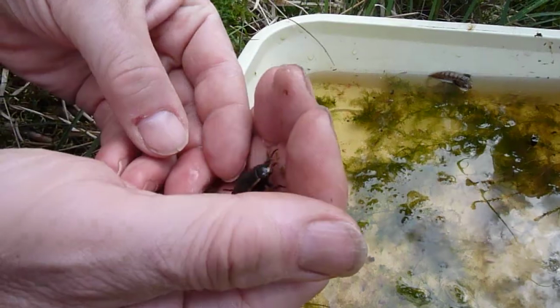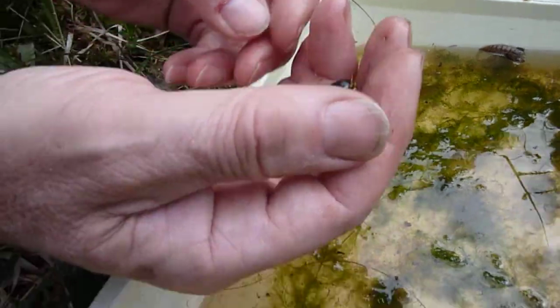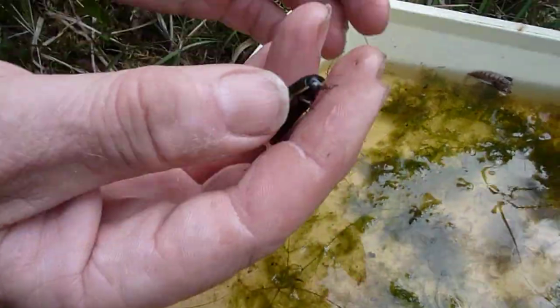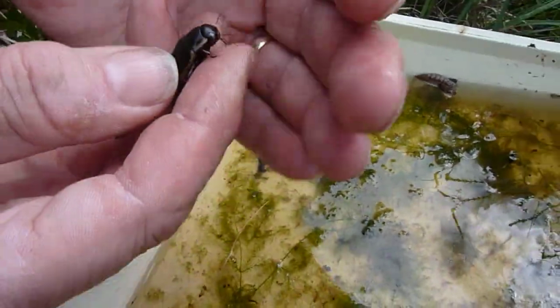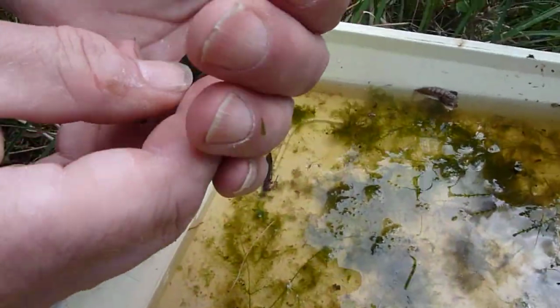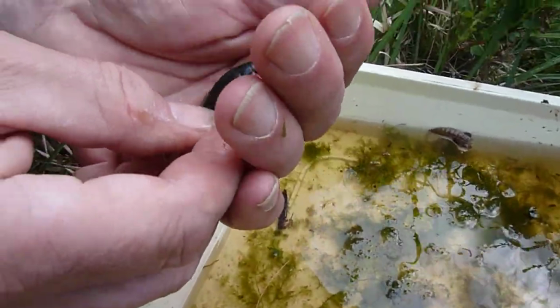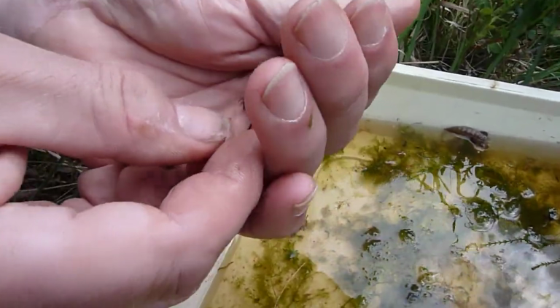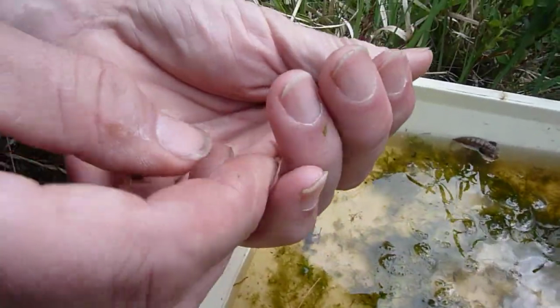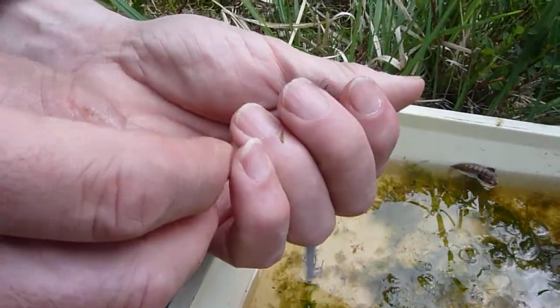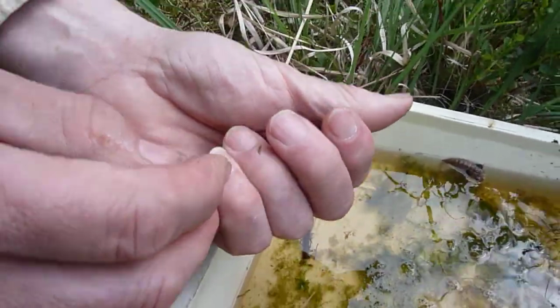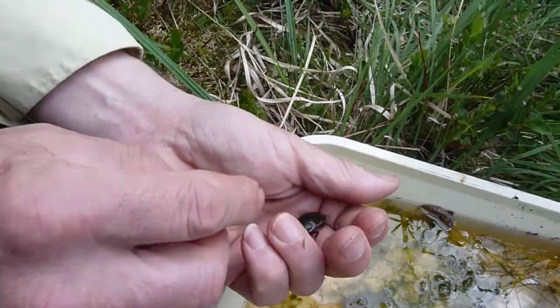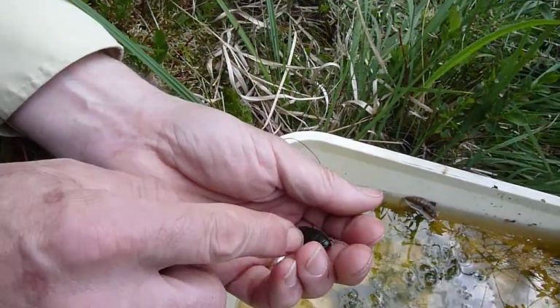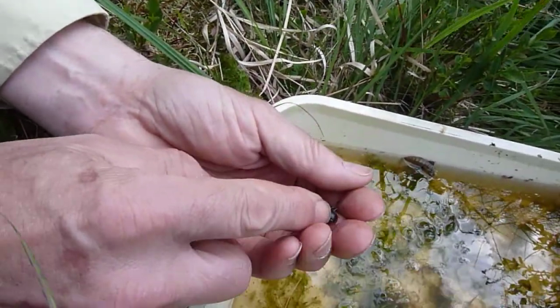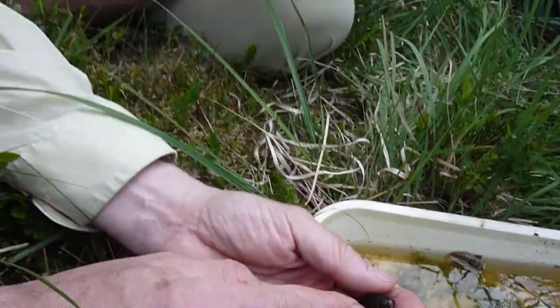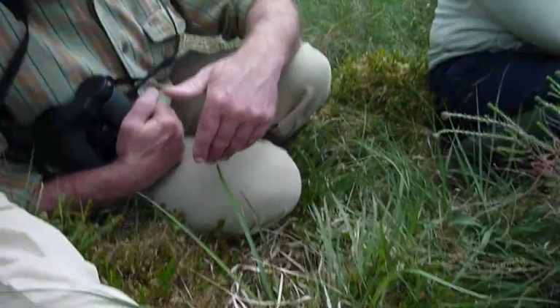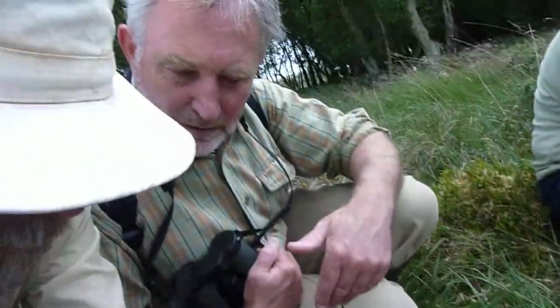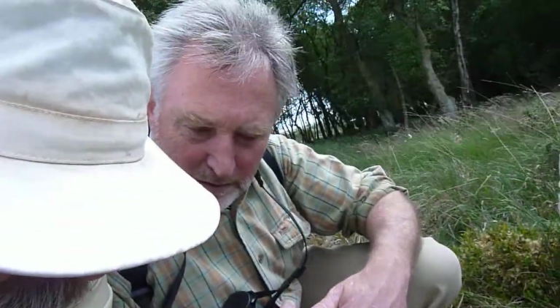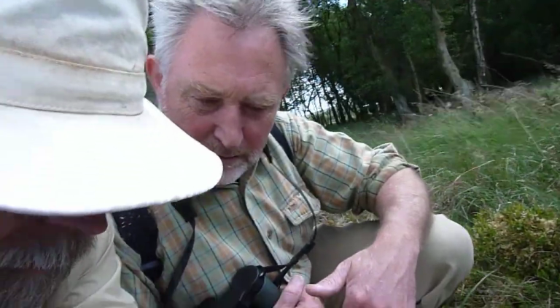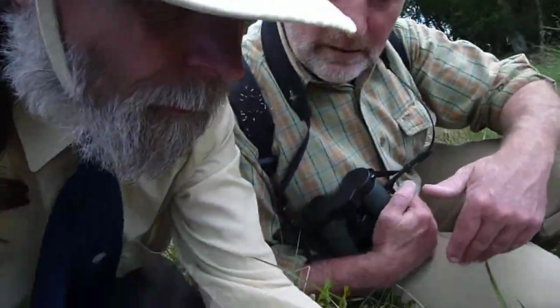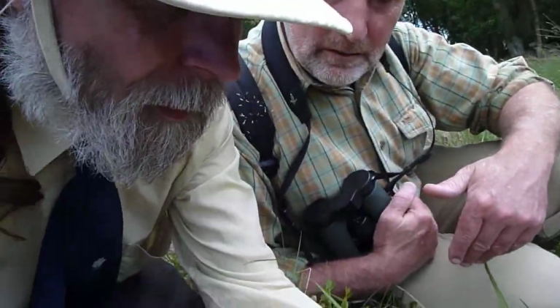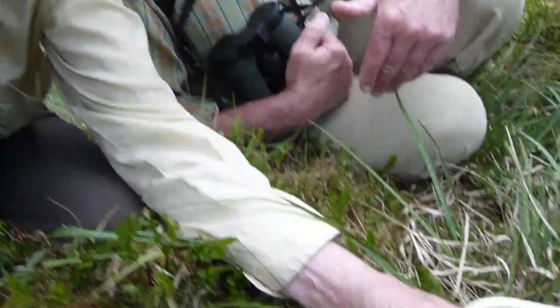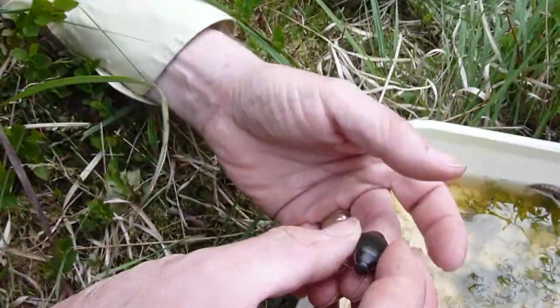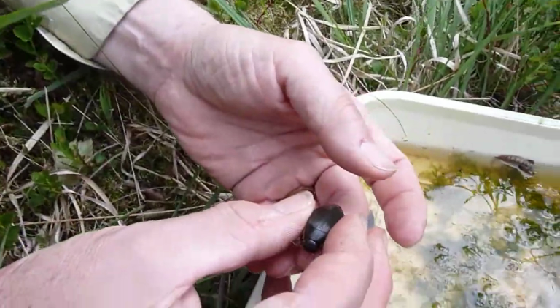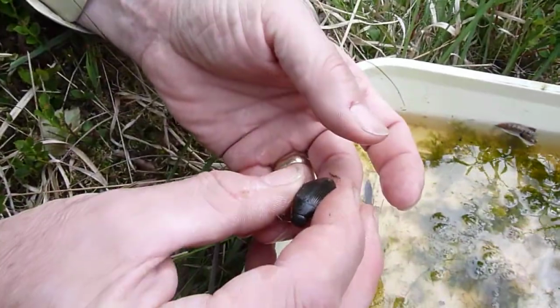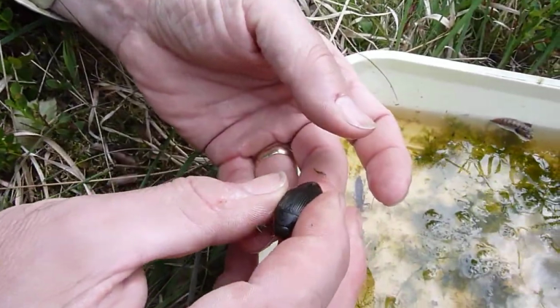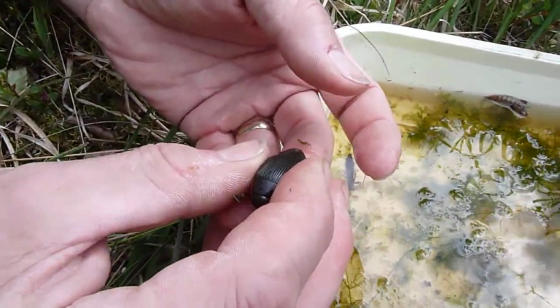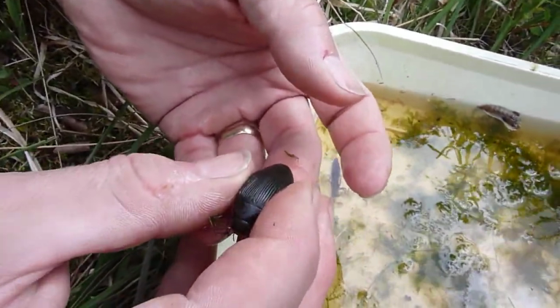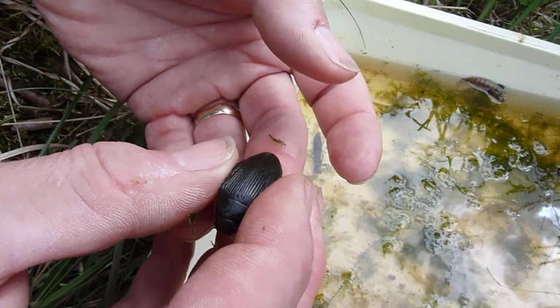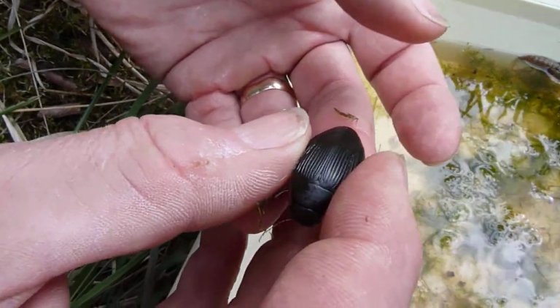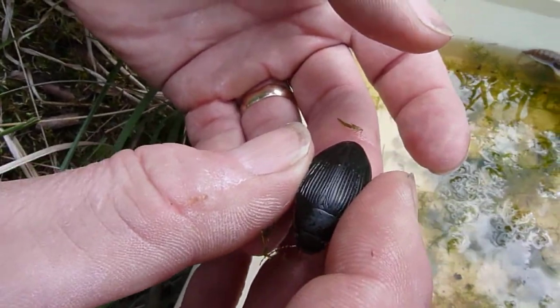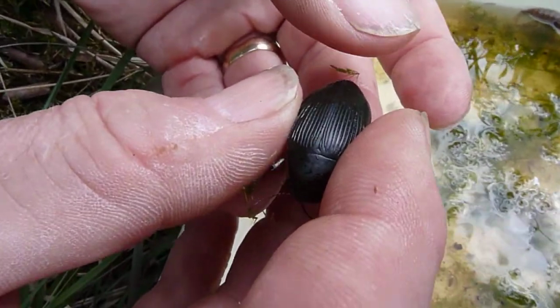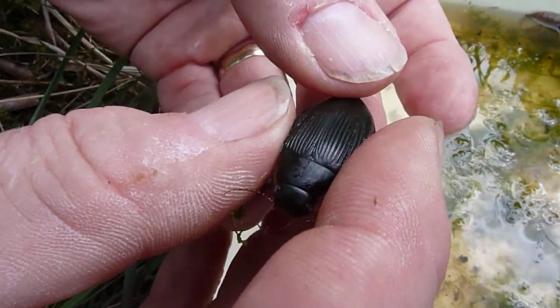Yeah, very pale brown, with the lines going in the opposite way. But there's a different species of these. This is, I suspect, Dytiscus semisulcatus.